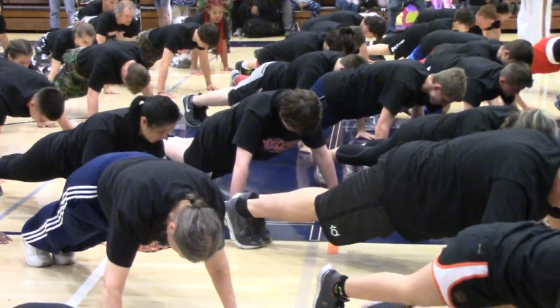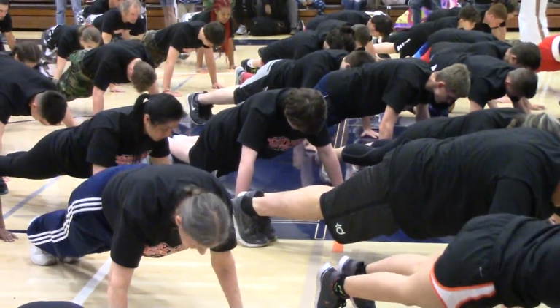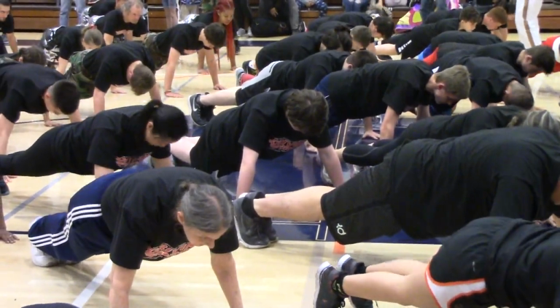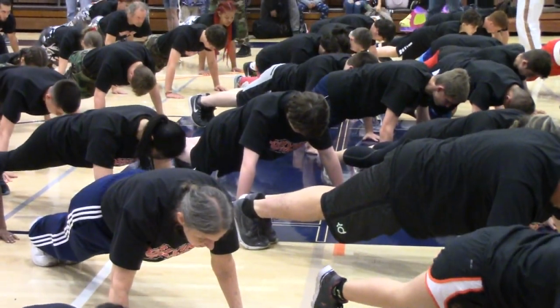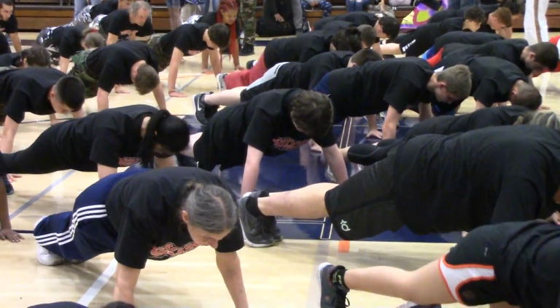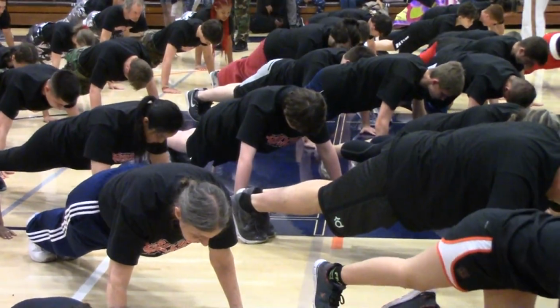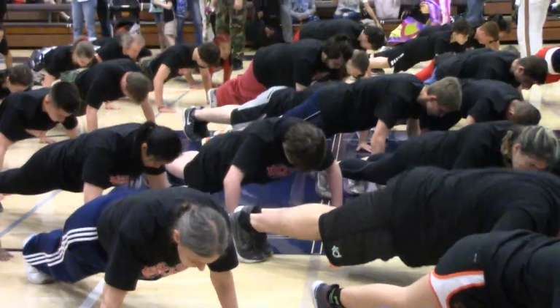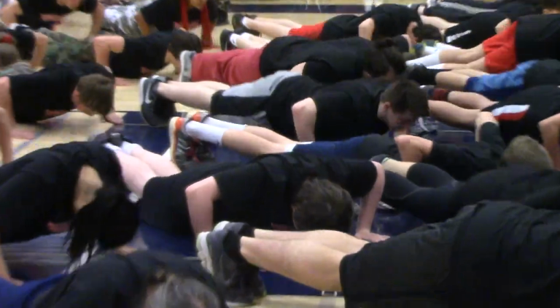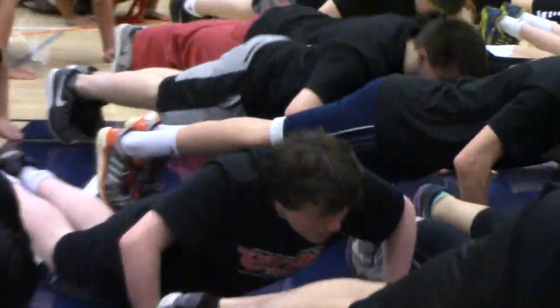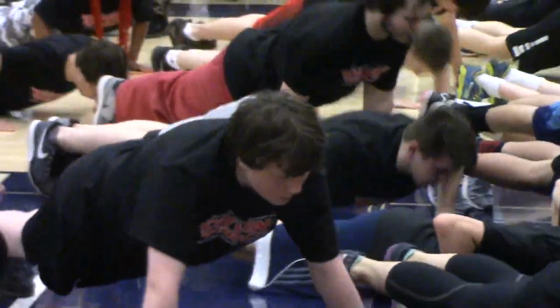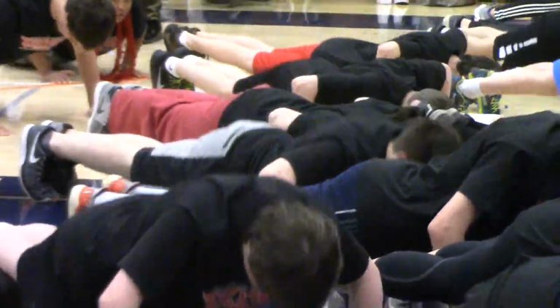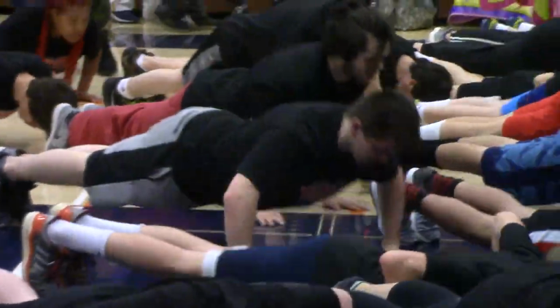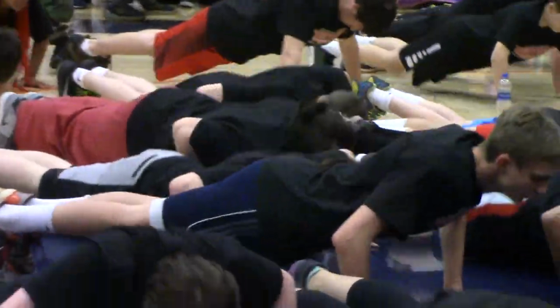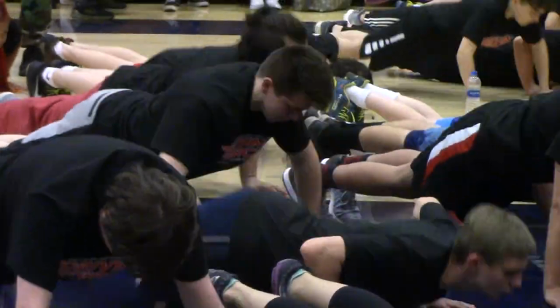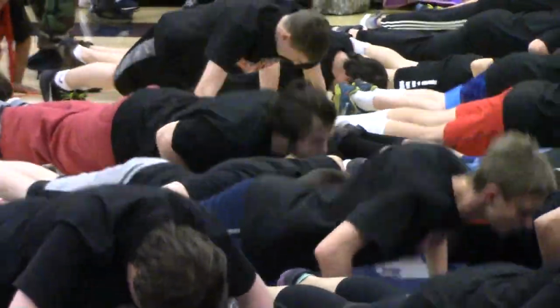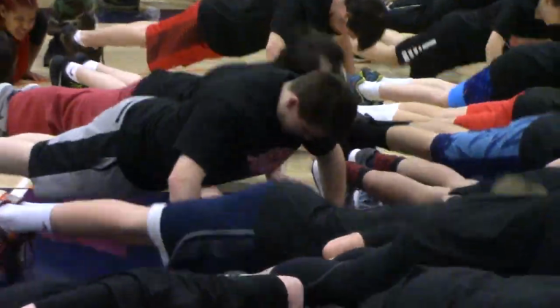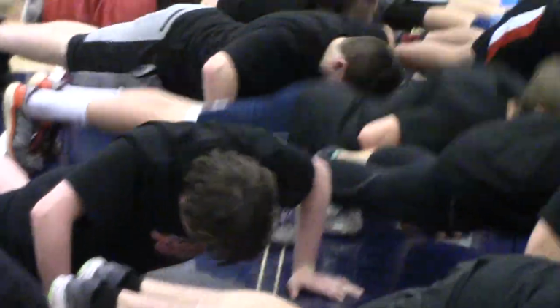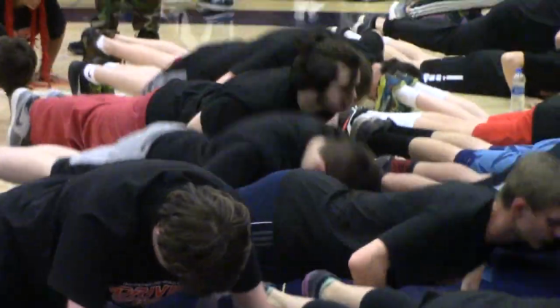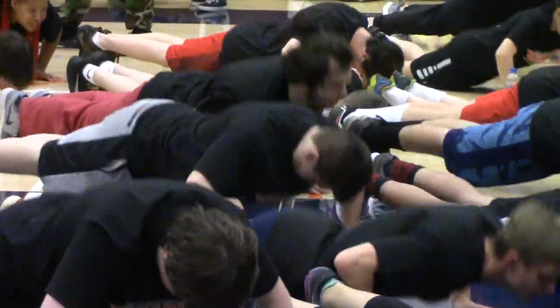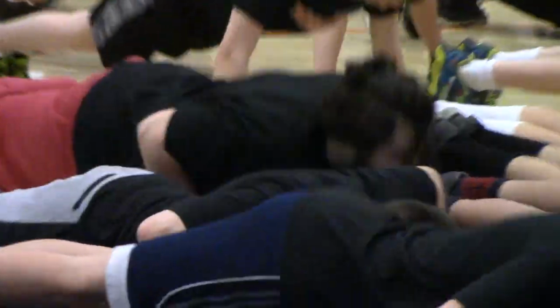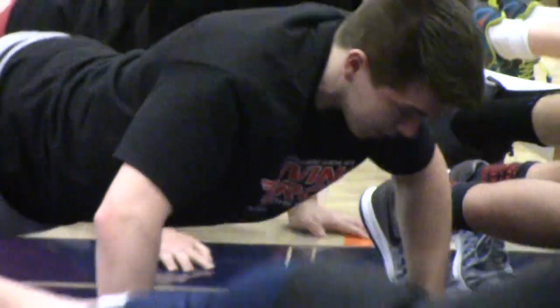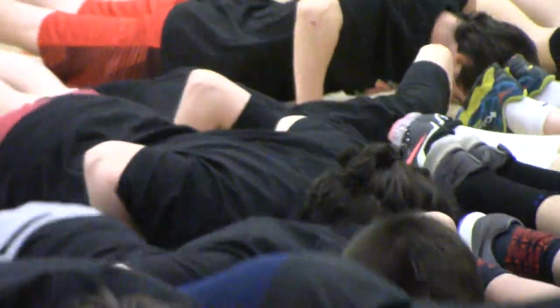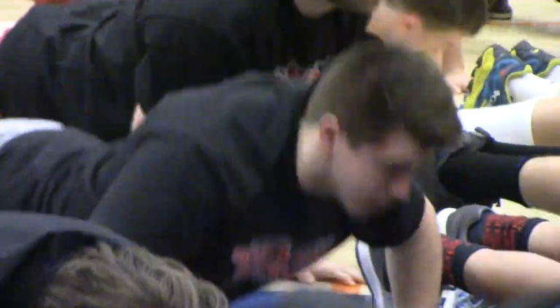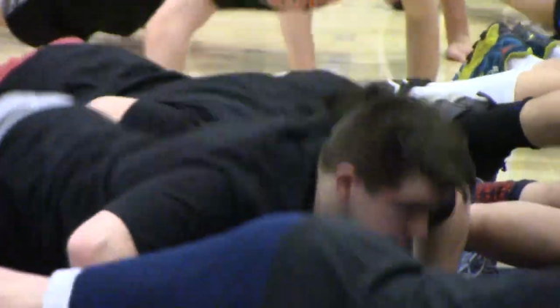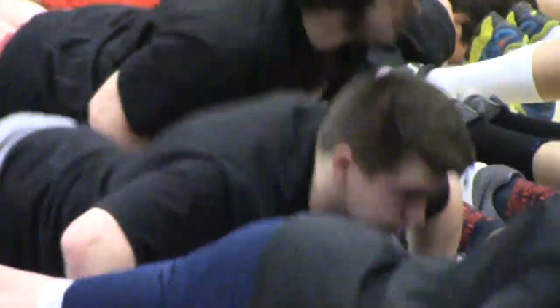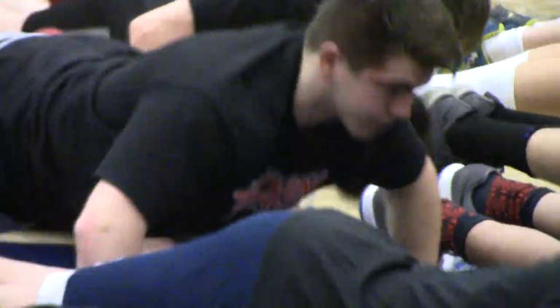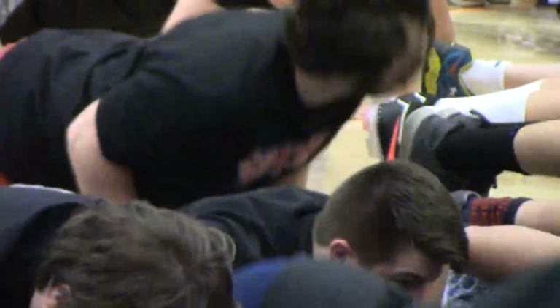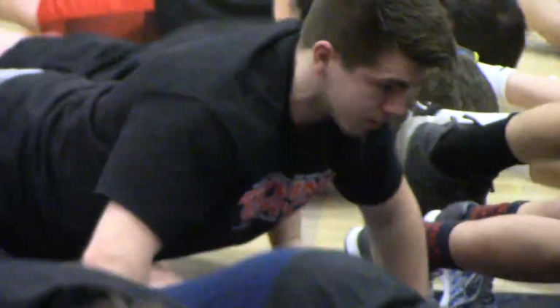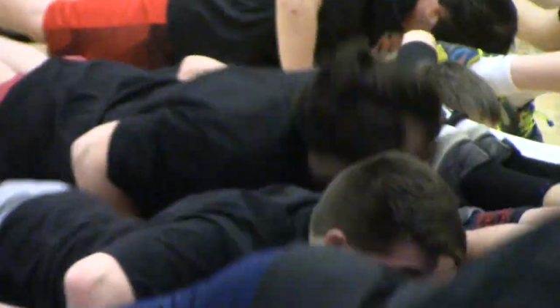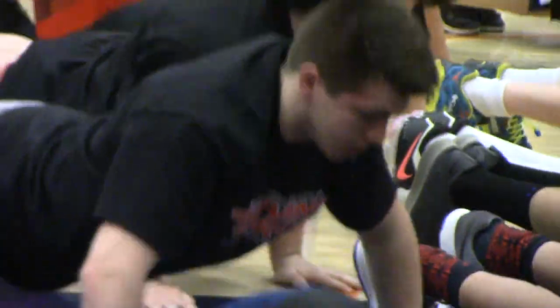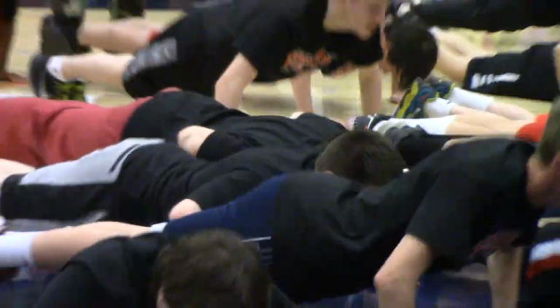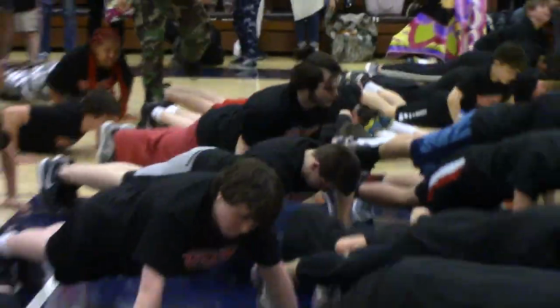3, 2, 1, go. Let's go. All the way up, all the way down. All the way up, all the way down. You should be going in a full range of motion. Full range of motion.